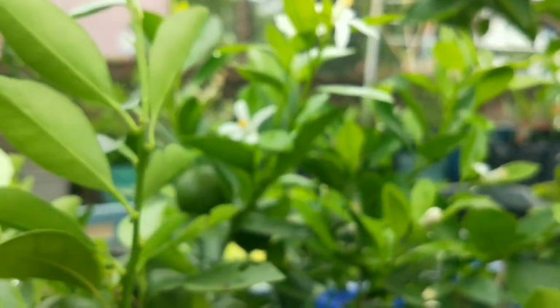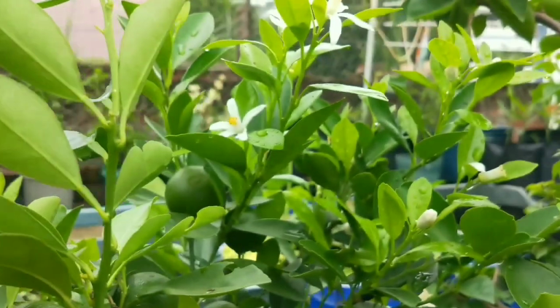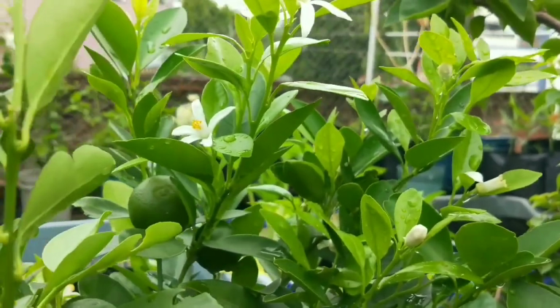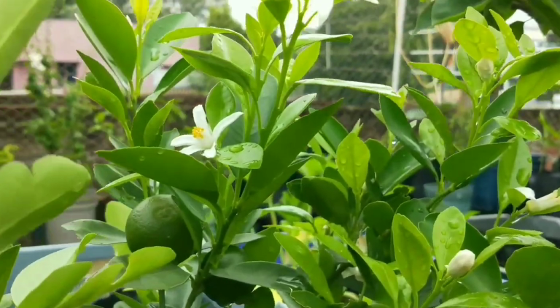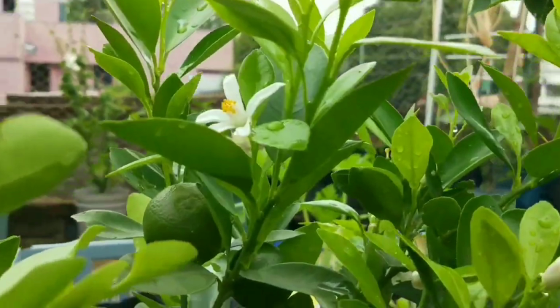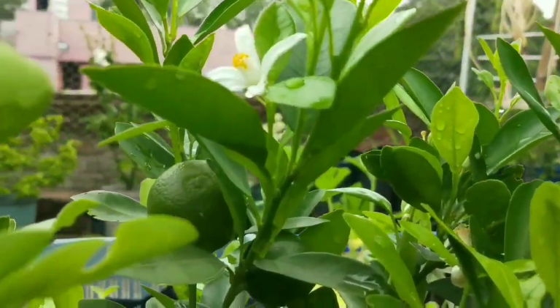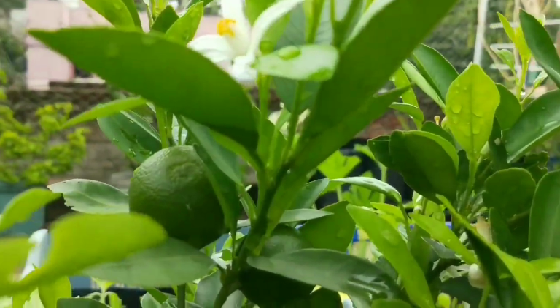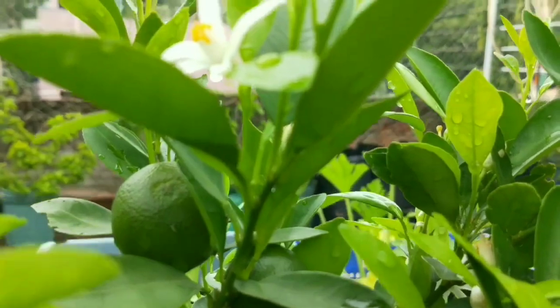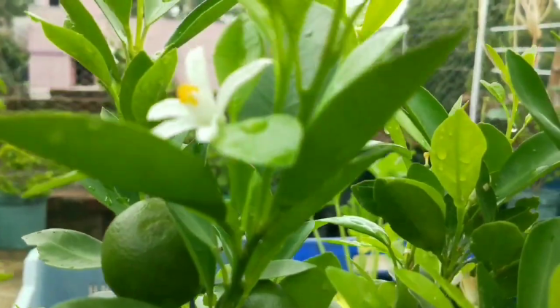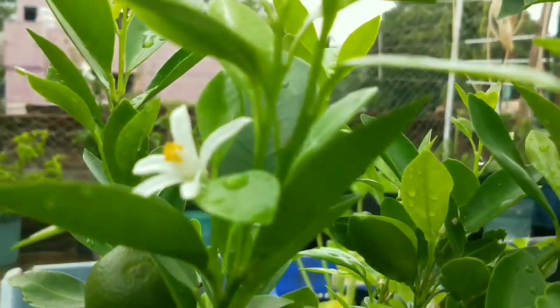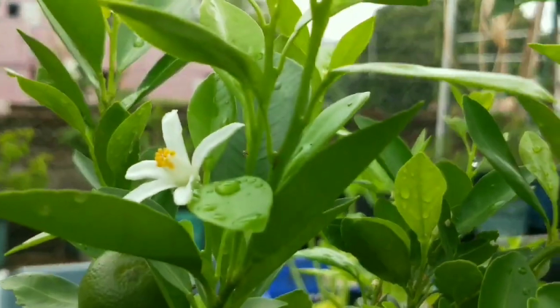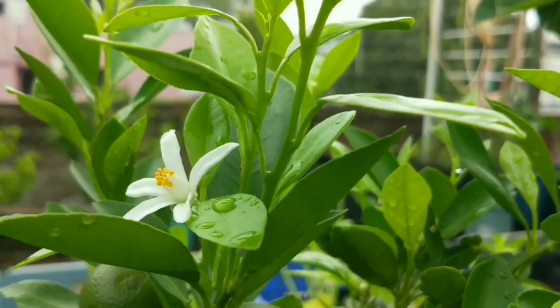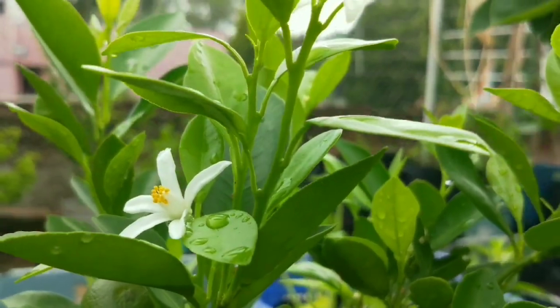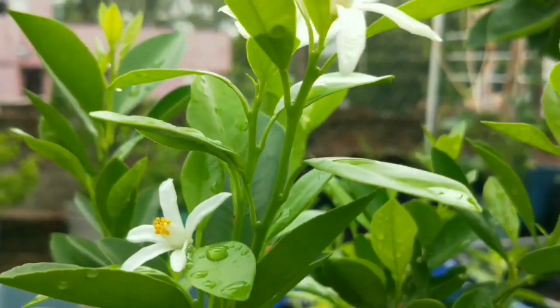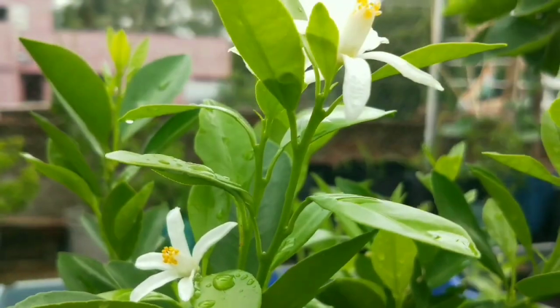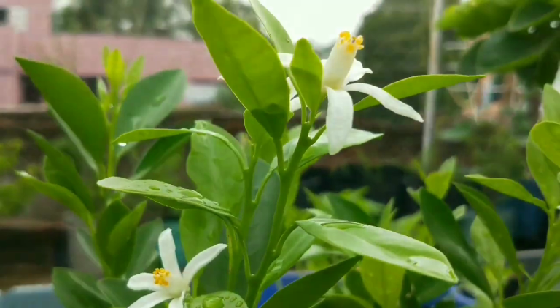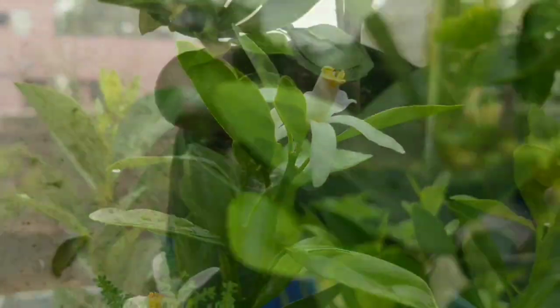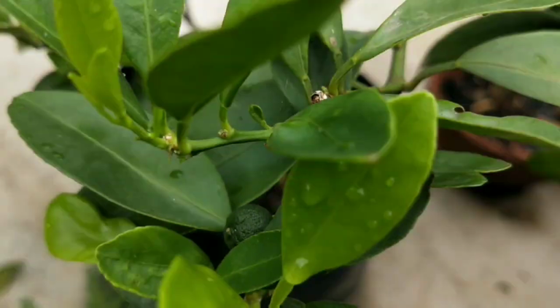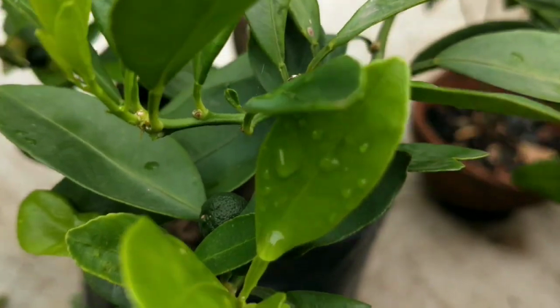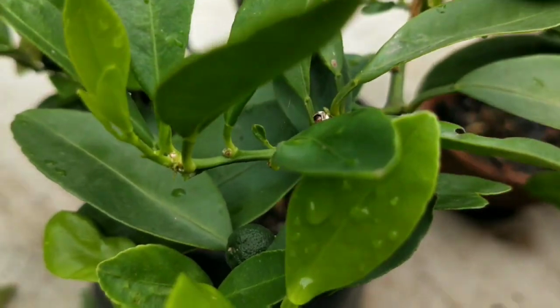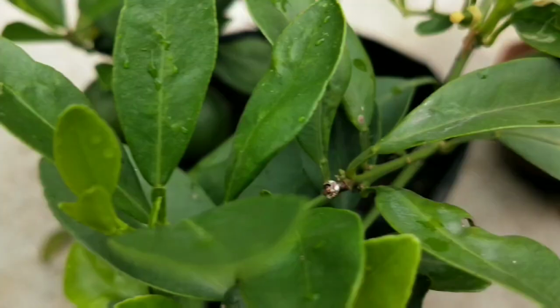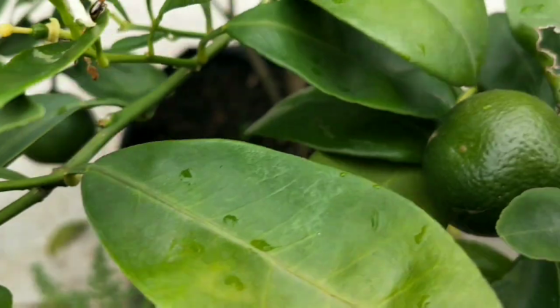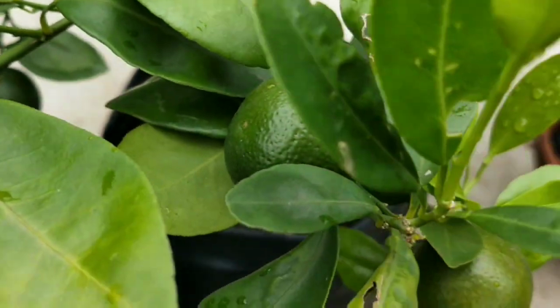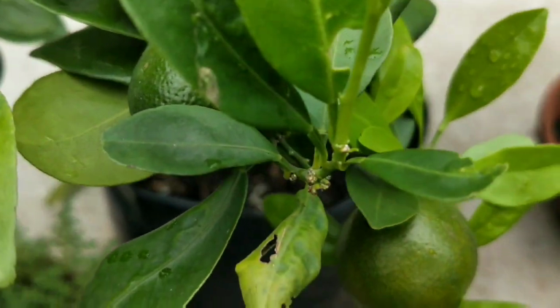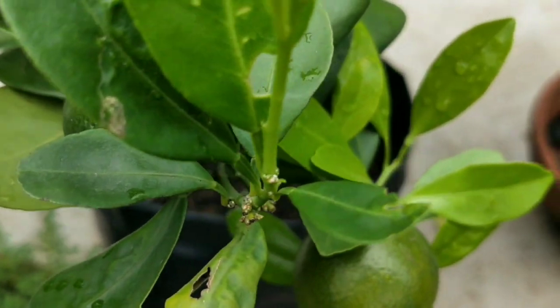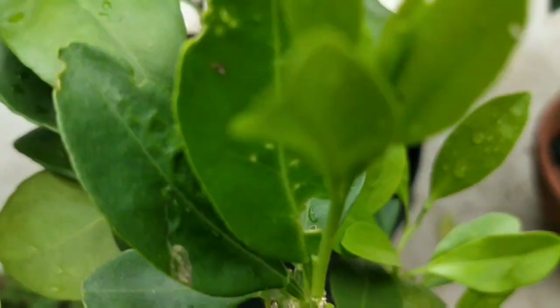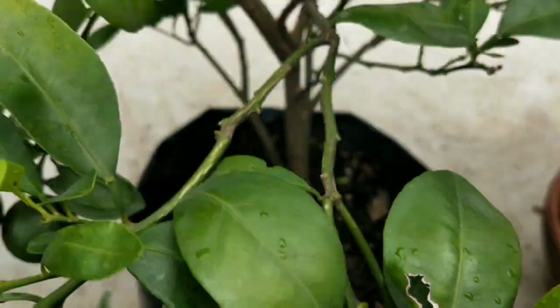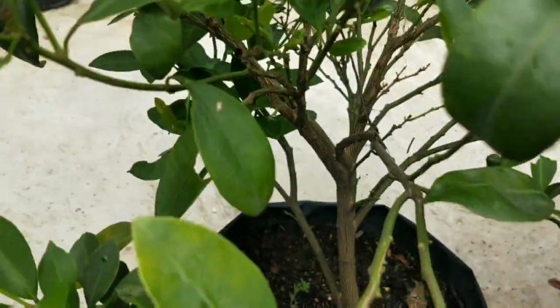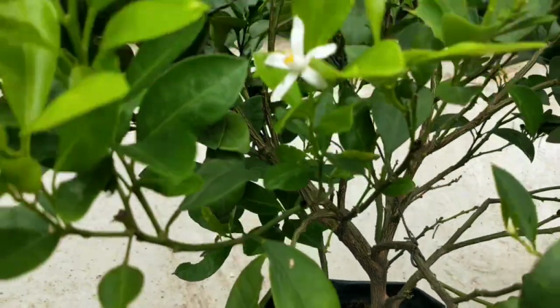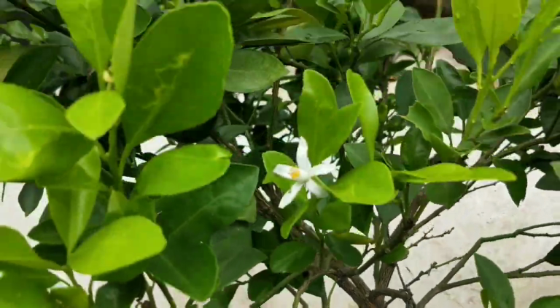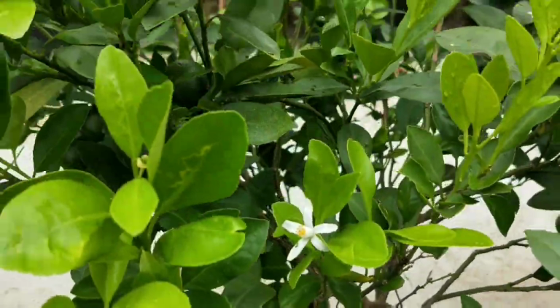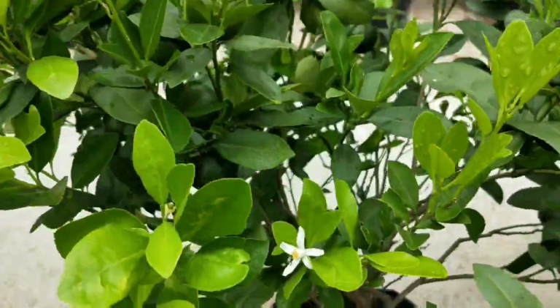Hello friends, welcome to this episode of lemon plant care with a full guide. I am Saurabh and you are watching Gardening Escape. Growing and caring for every lemon plant is pretty much the same. I bought this kumquat lemon from a local nursery one year ago.